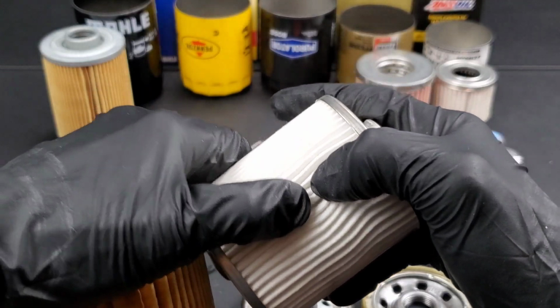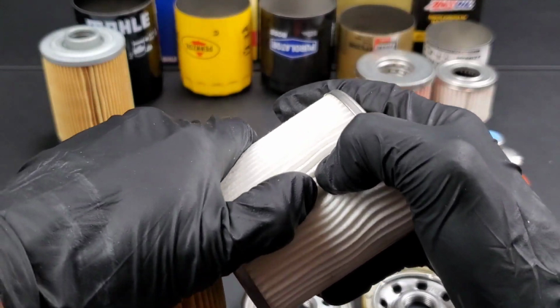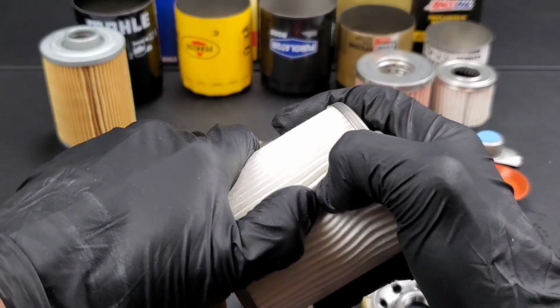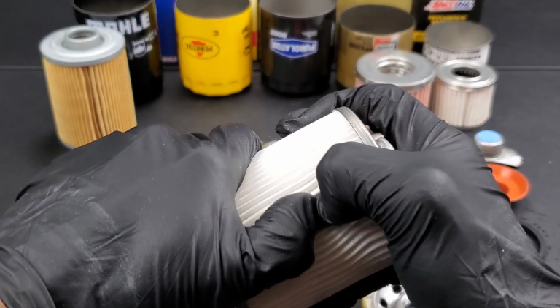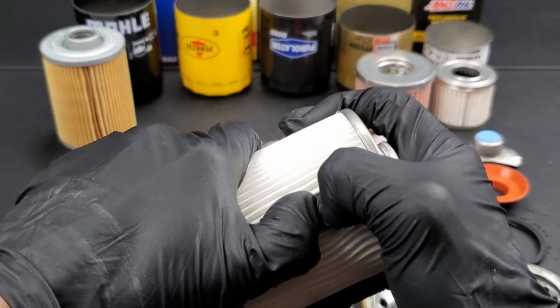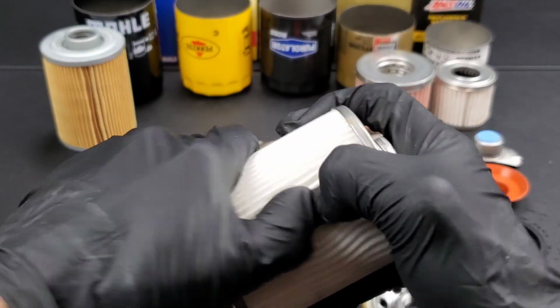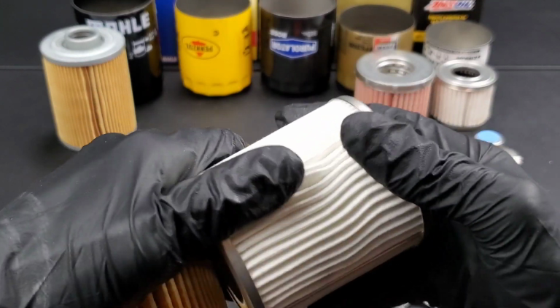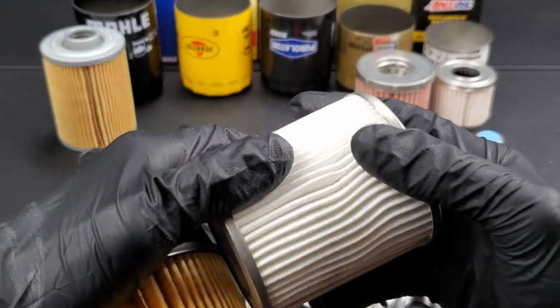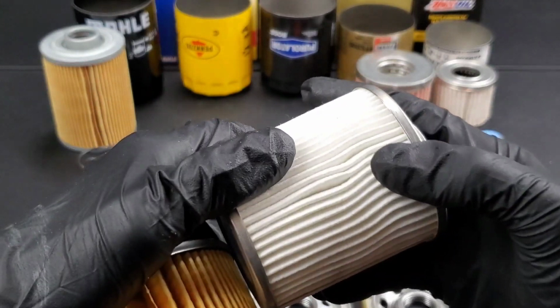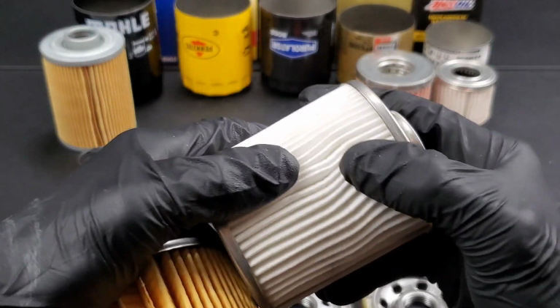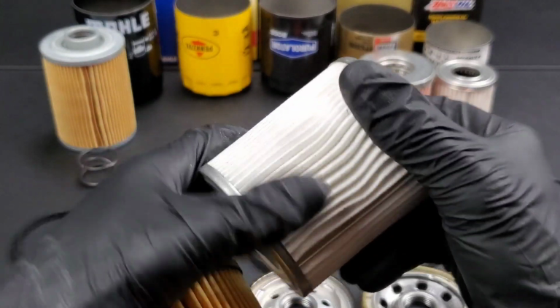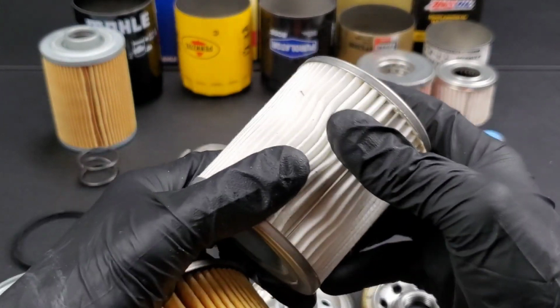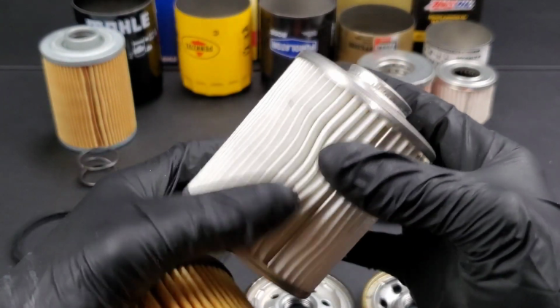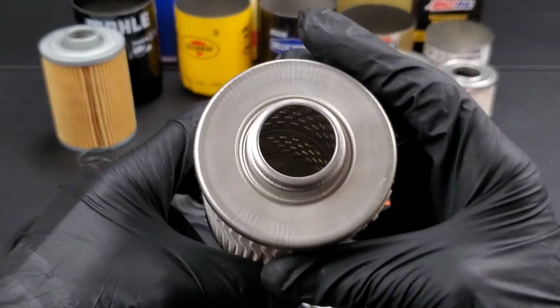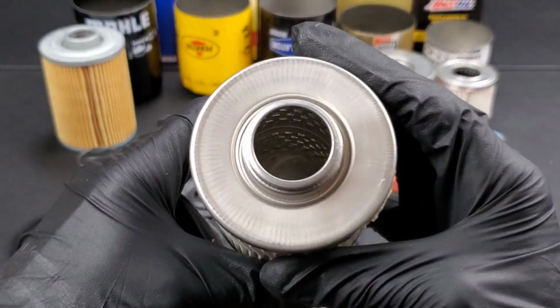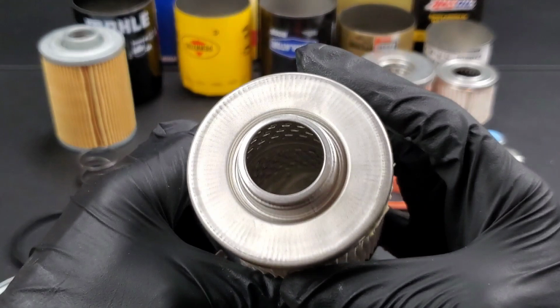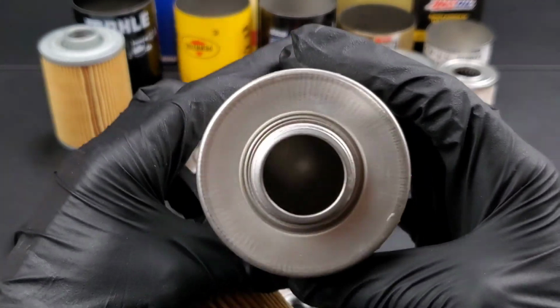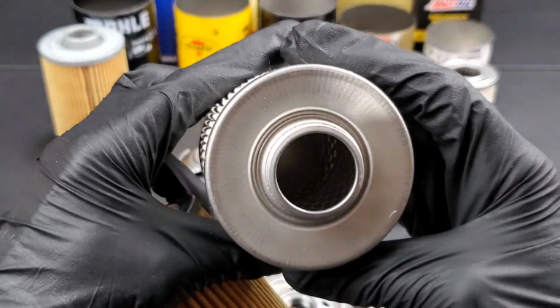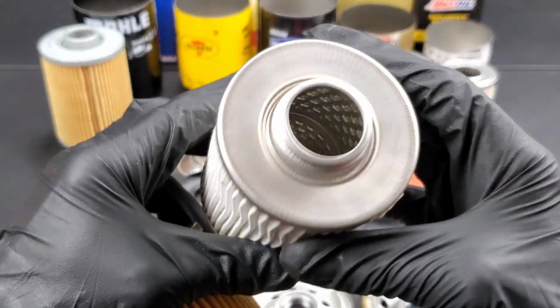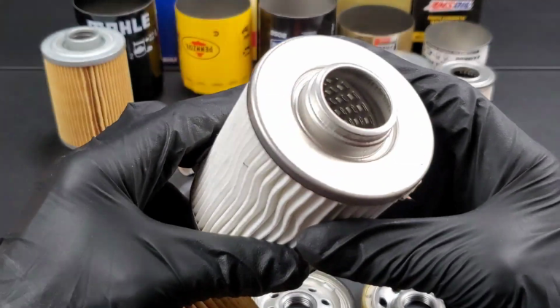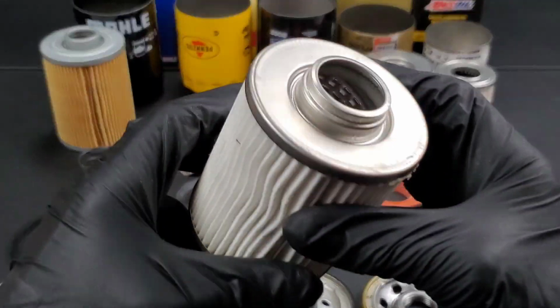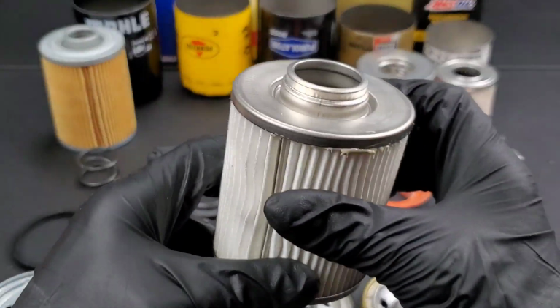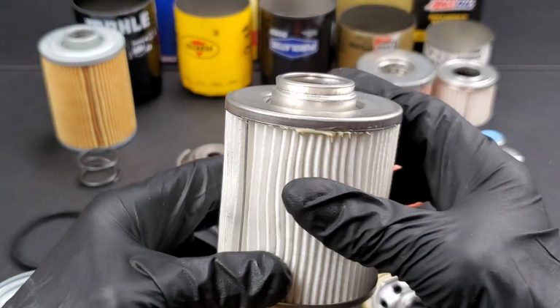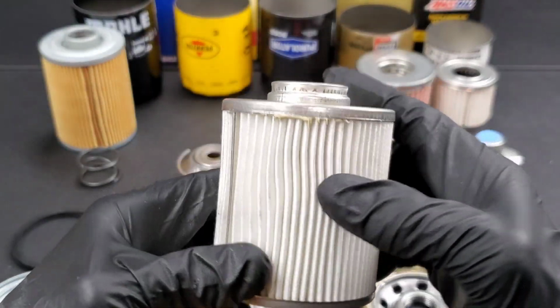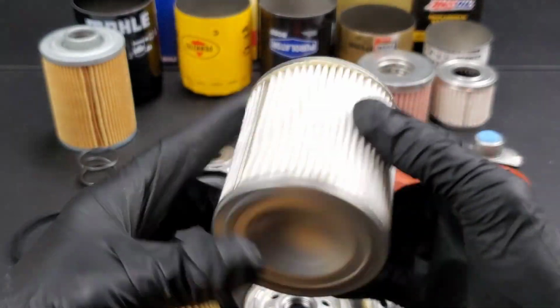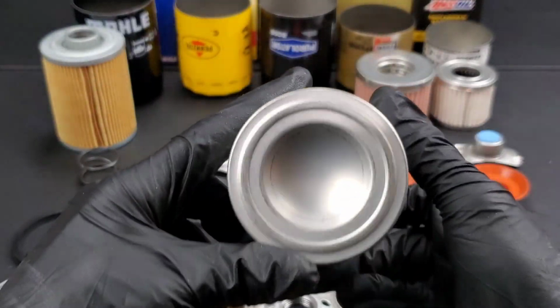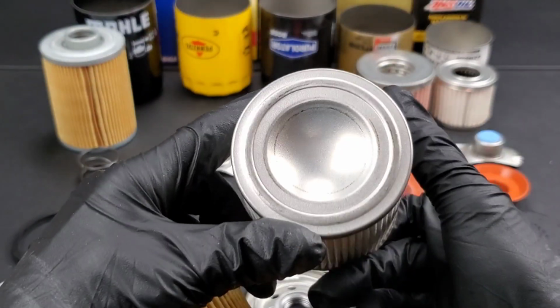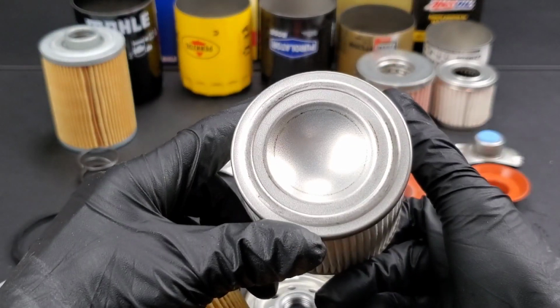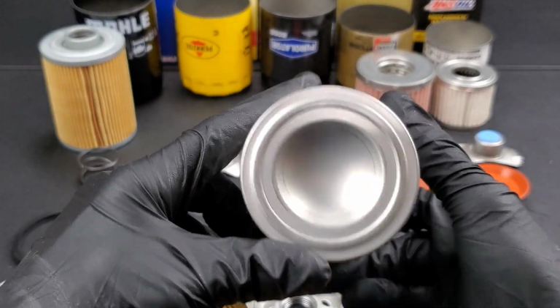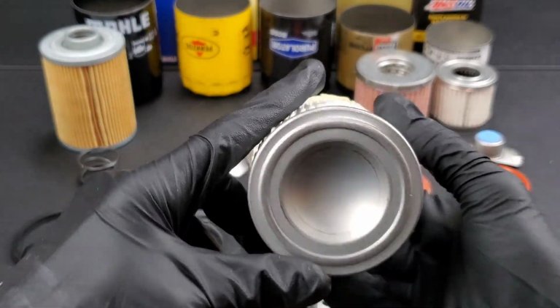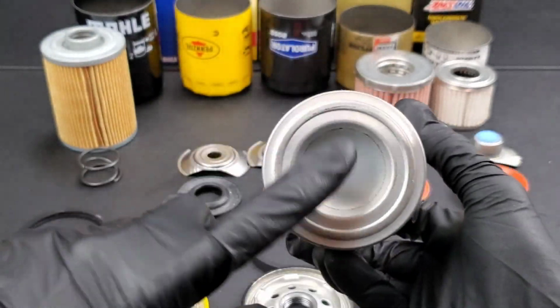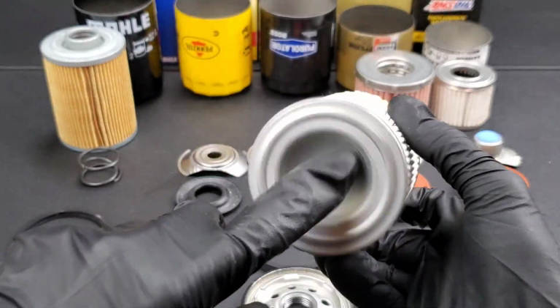Don't forget to let me know what oil filter you'd like to see cut open next — even one for your very particular vehicle. Just make sure to include the make and model.